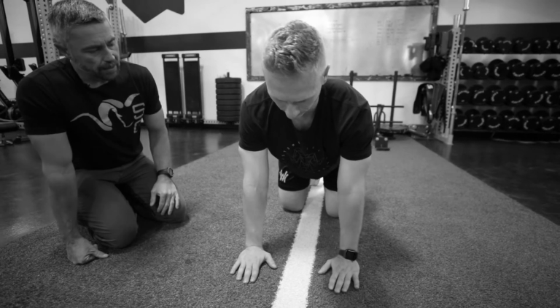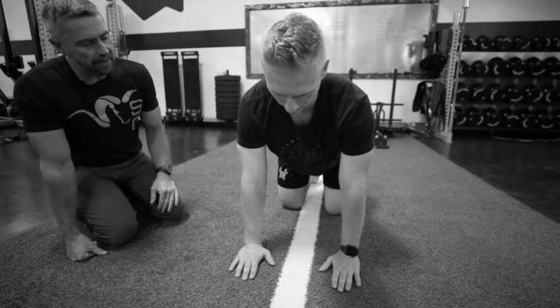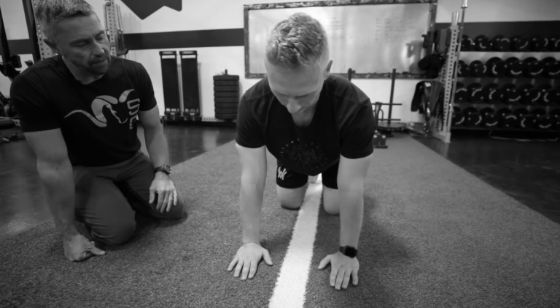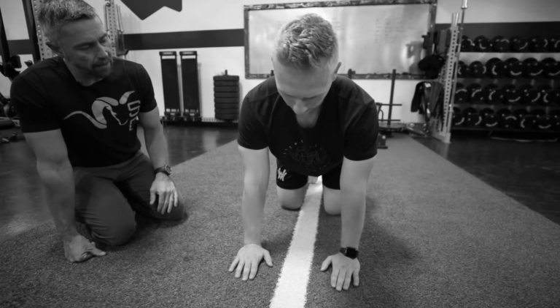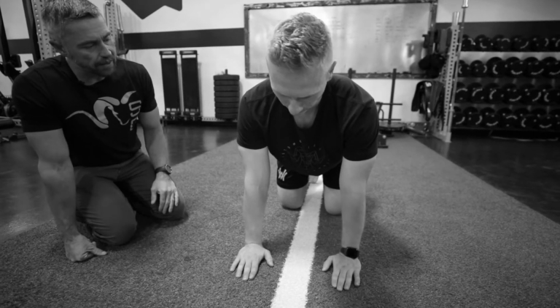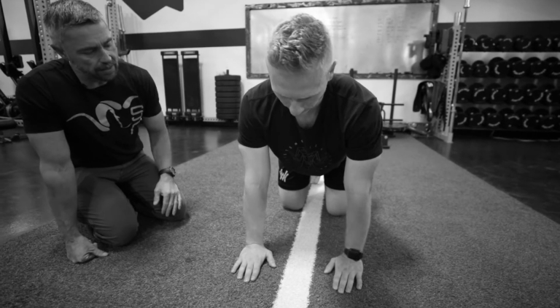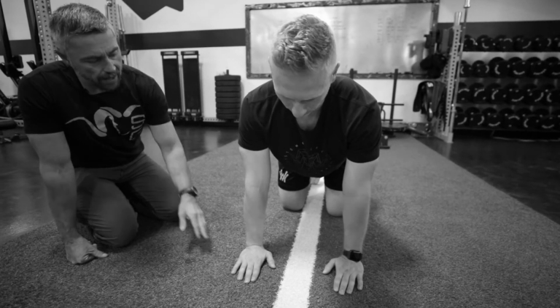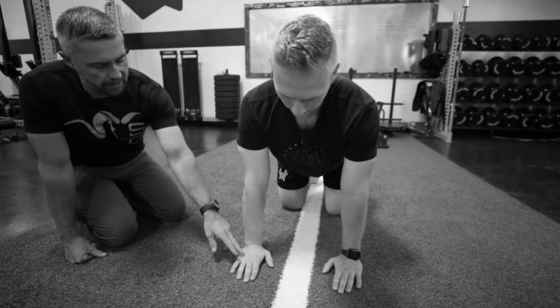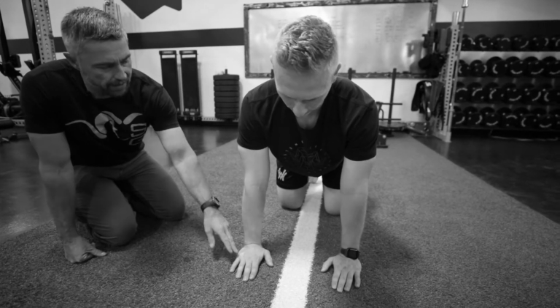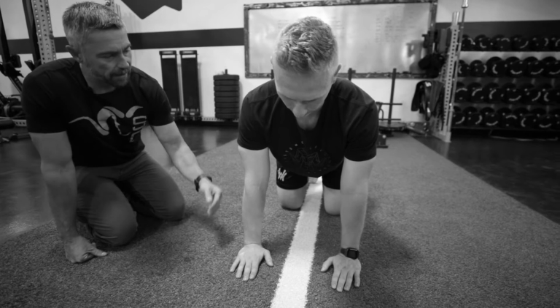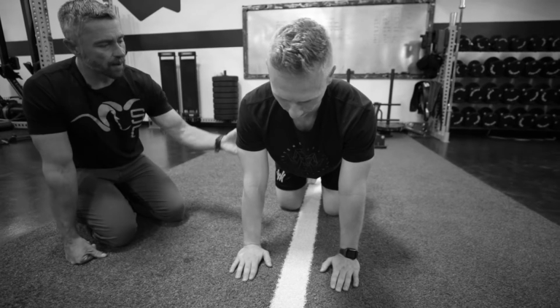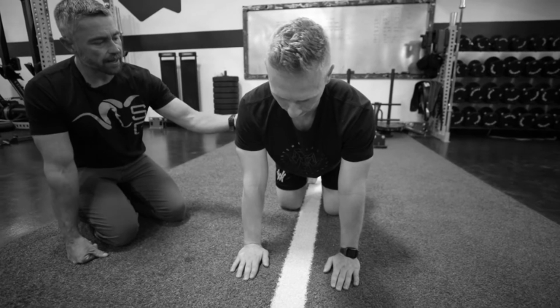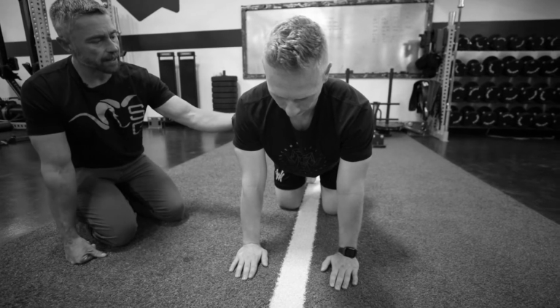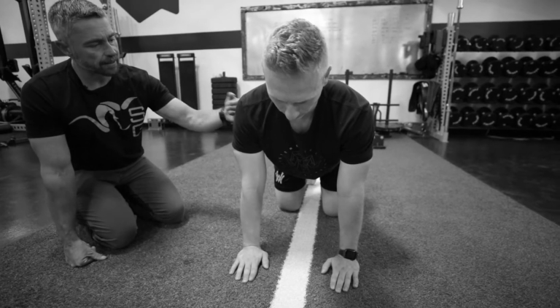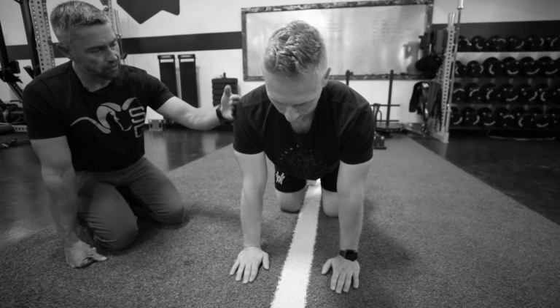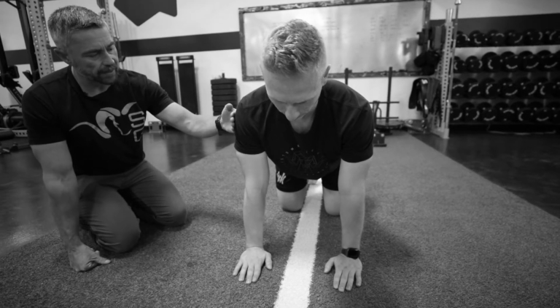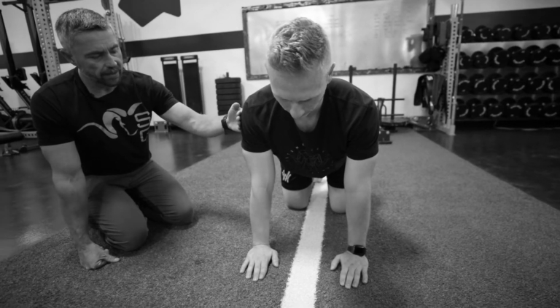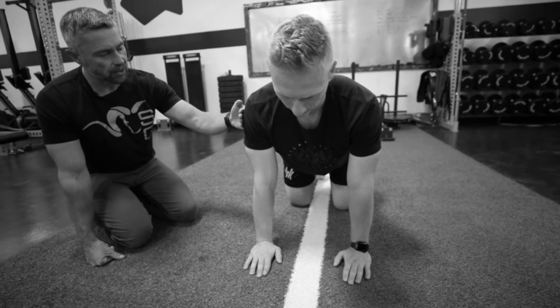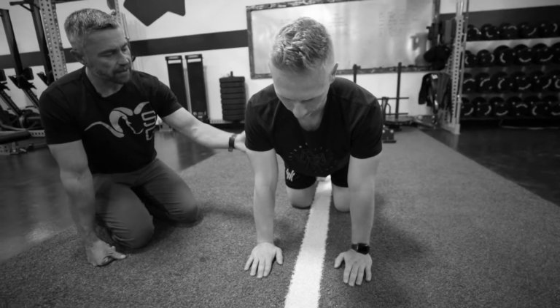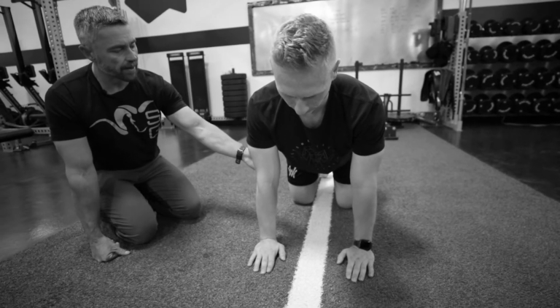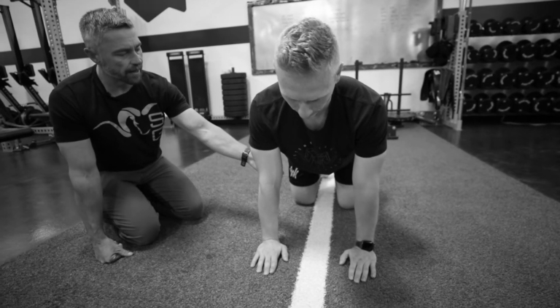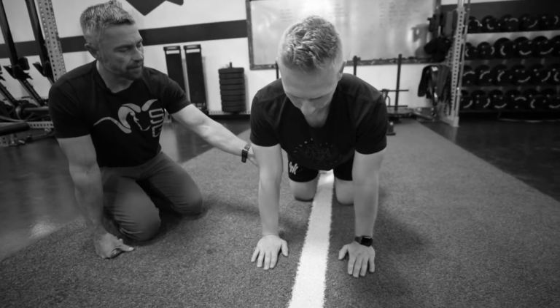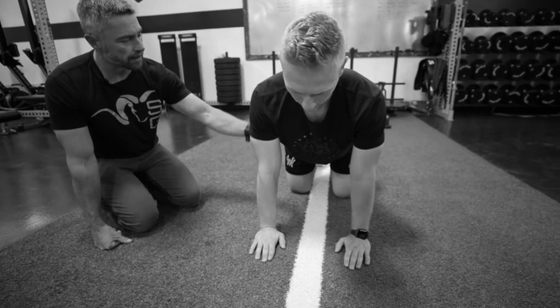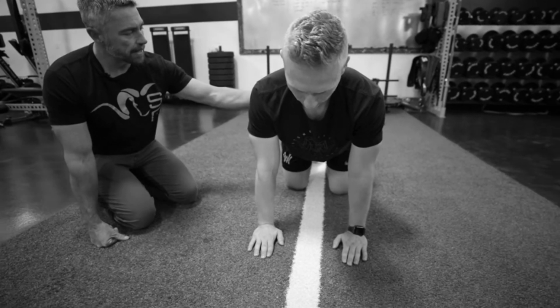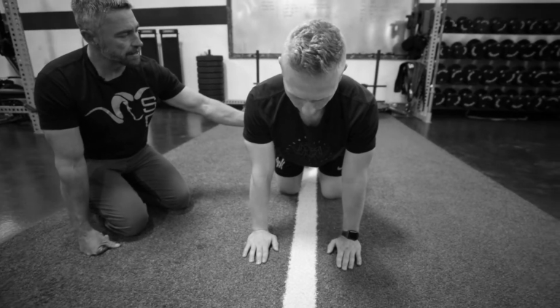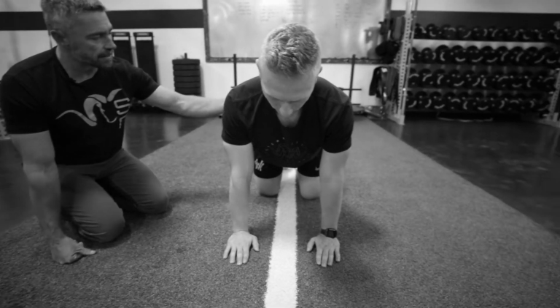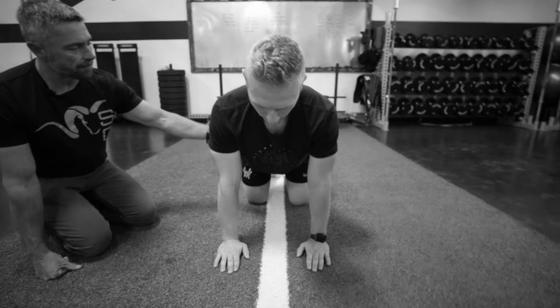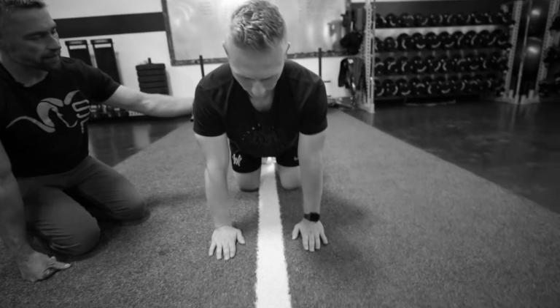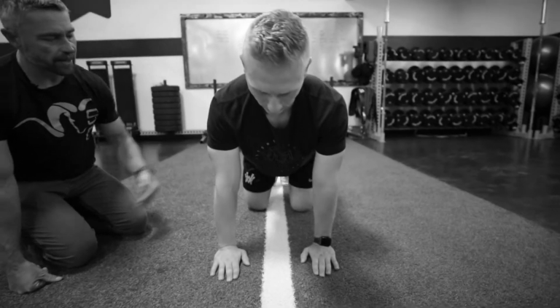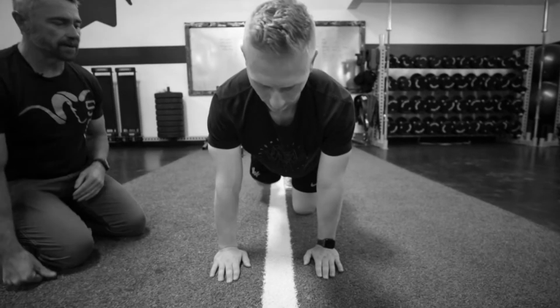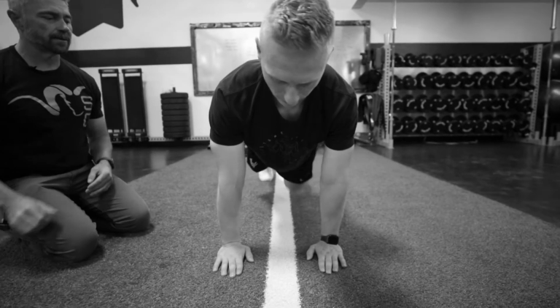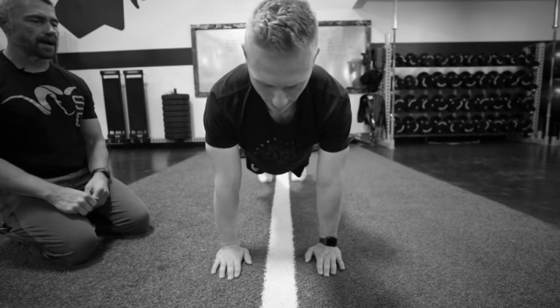Basically what we want is our hands to be about as wide, just directly underneath our shoulders. That way our elbows can easily slide by our ribcage as he goes down.